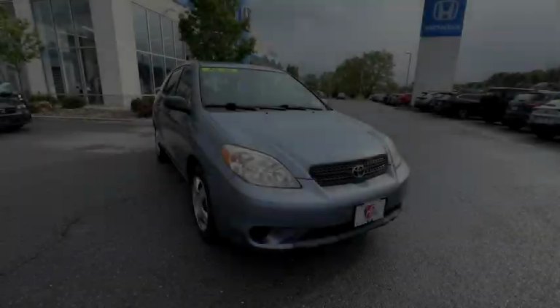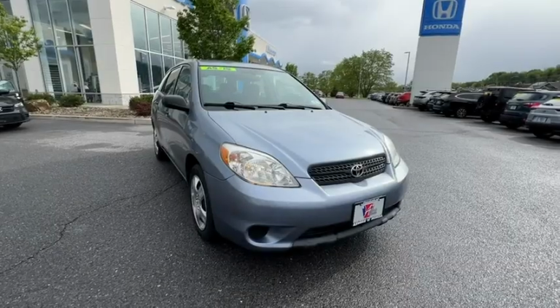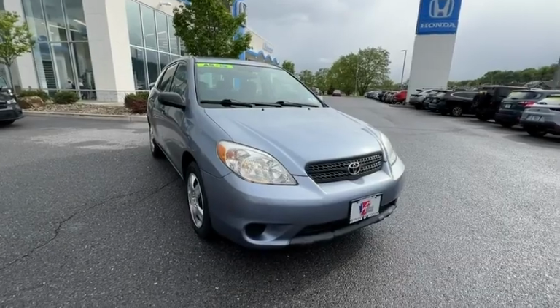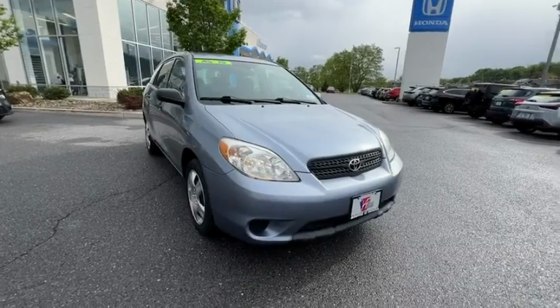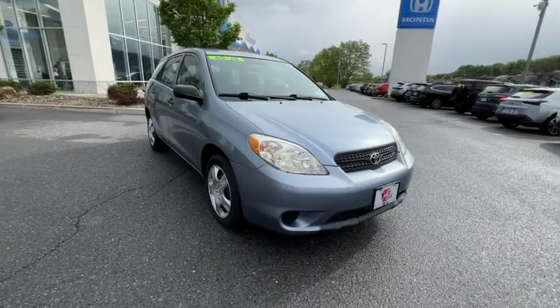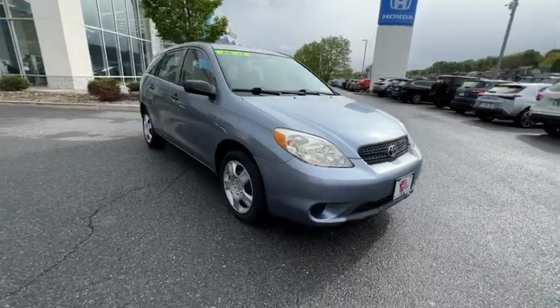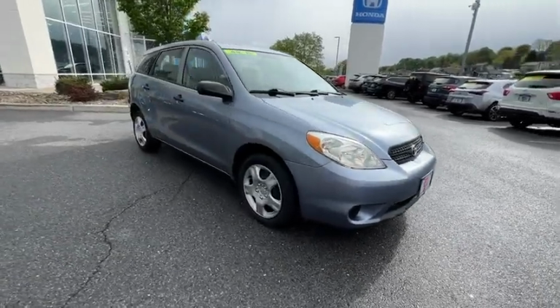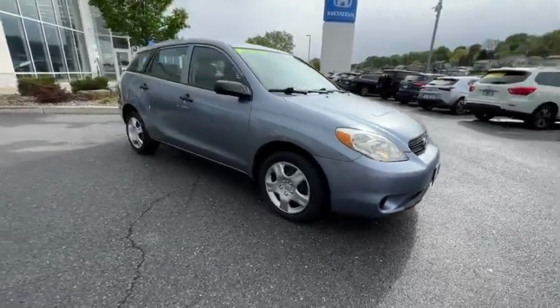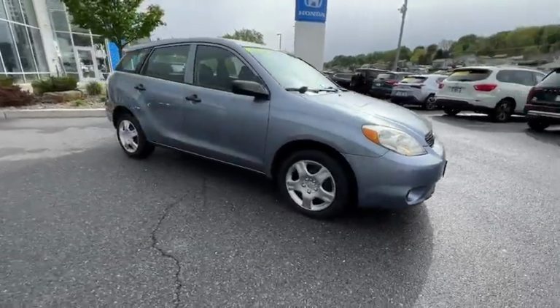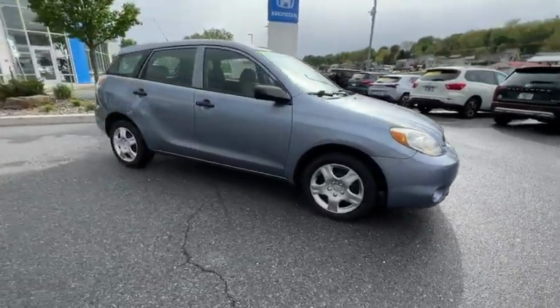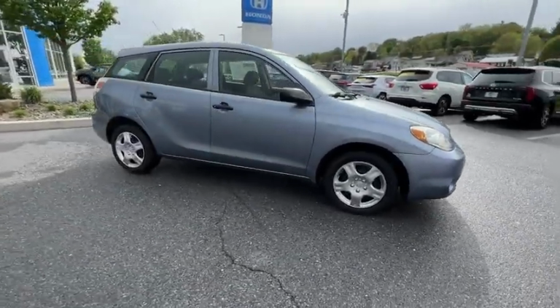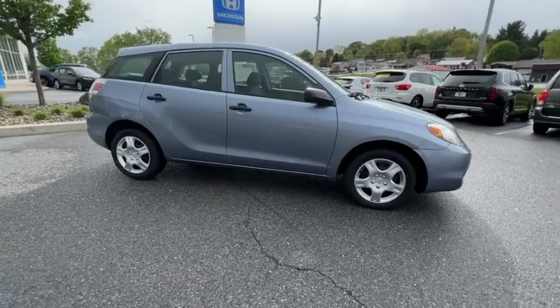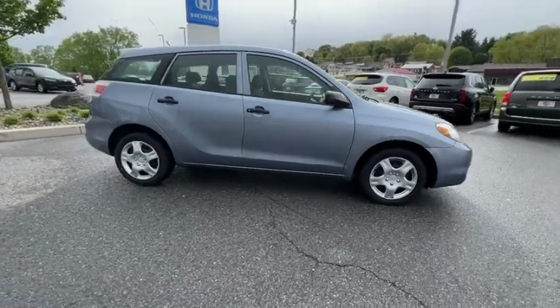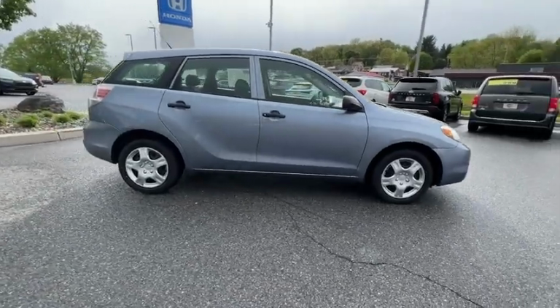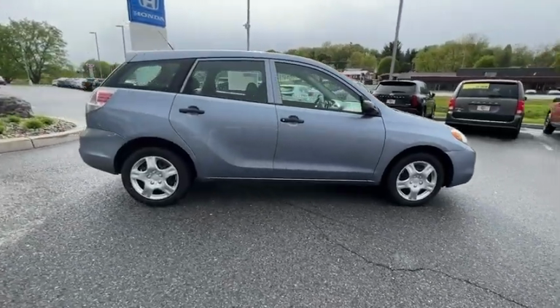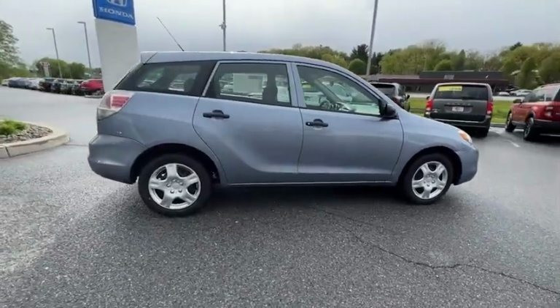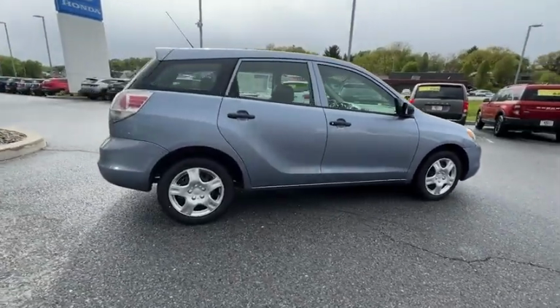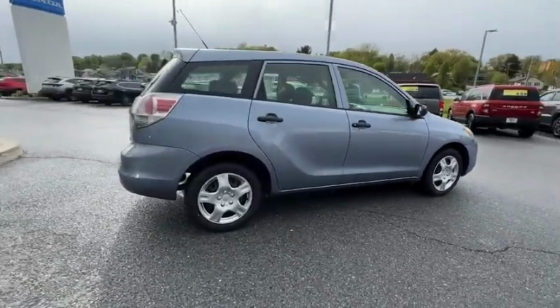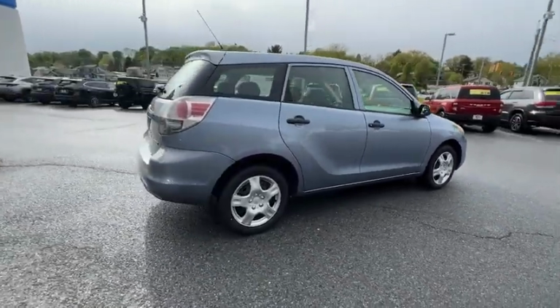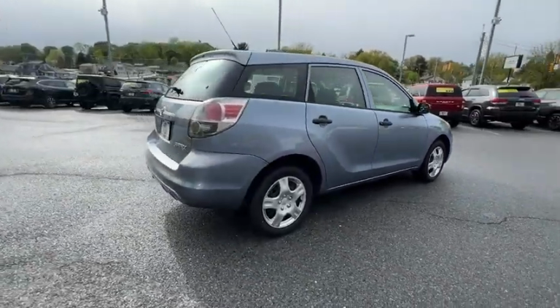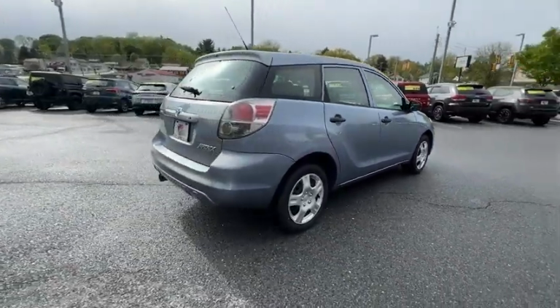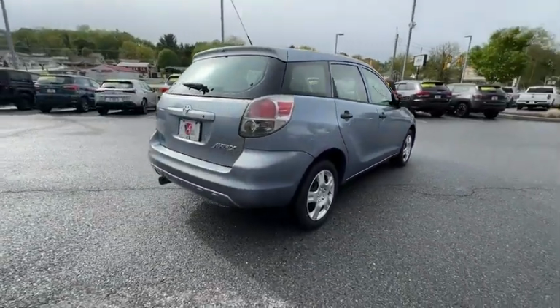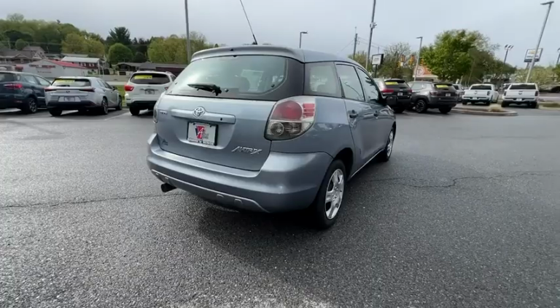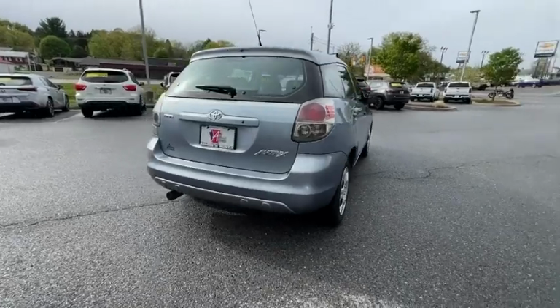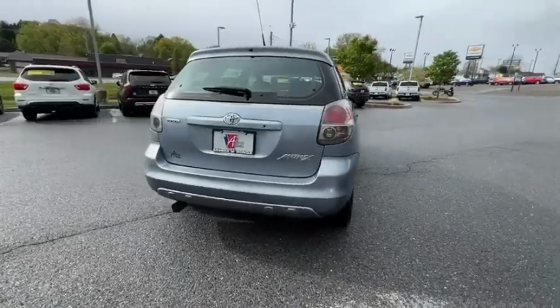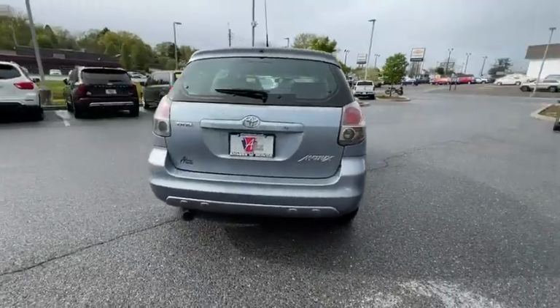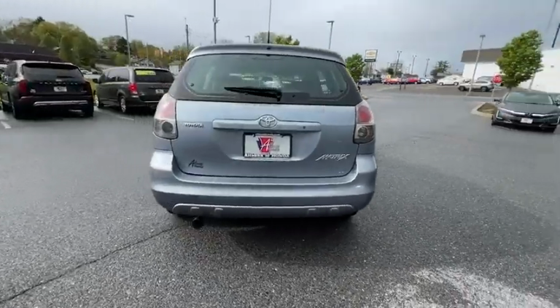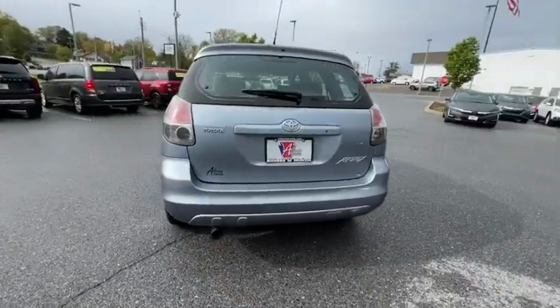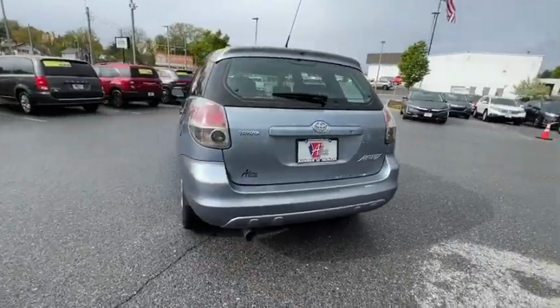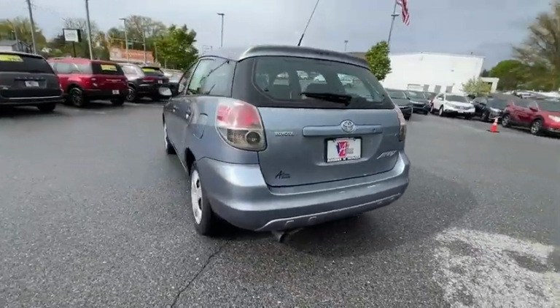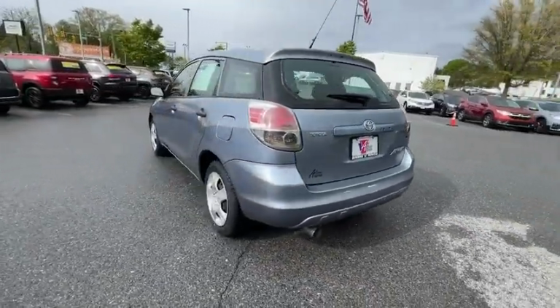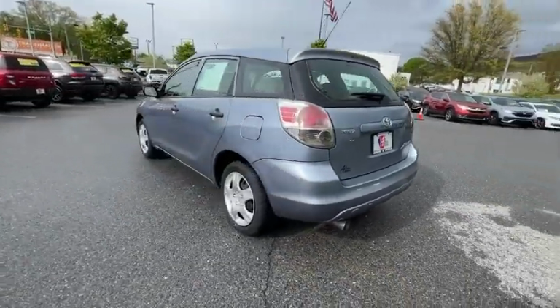You are going to love the 2007 Toyota Matrix. Fuel efficient and practical, the Toyota Matrix boasts a cavernous 48.9 cubic feet of cargo space and convenient anti-slip rubber strips in the cargo floor.